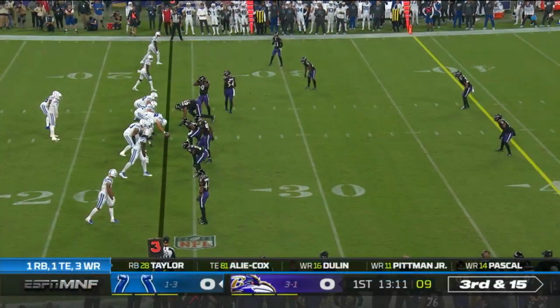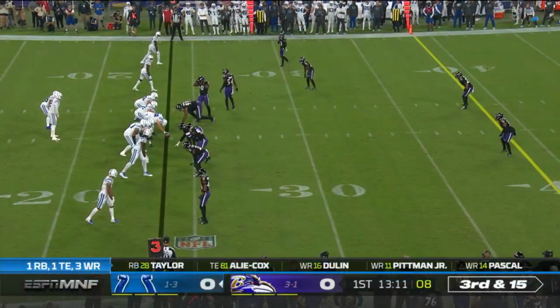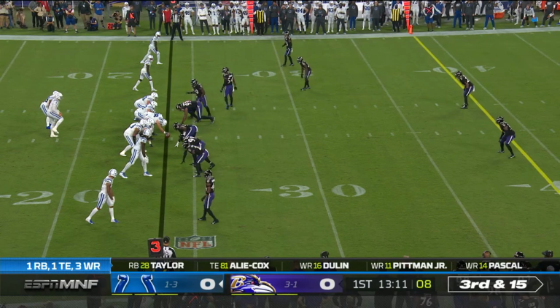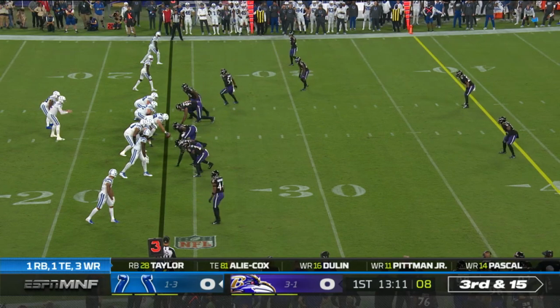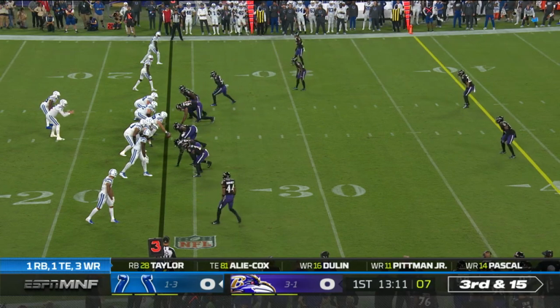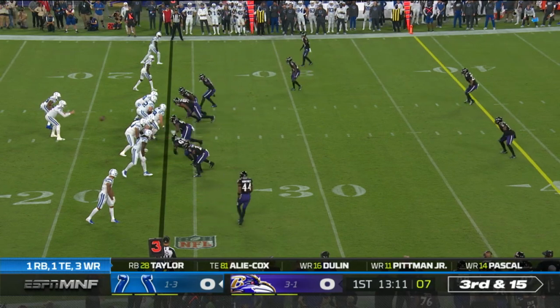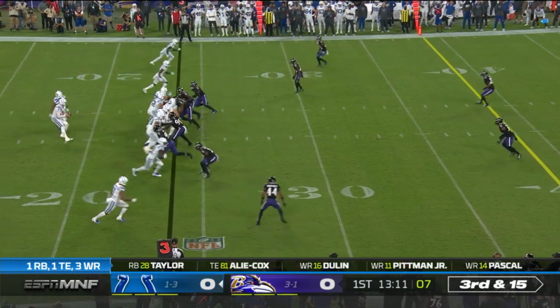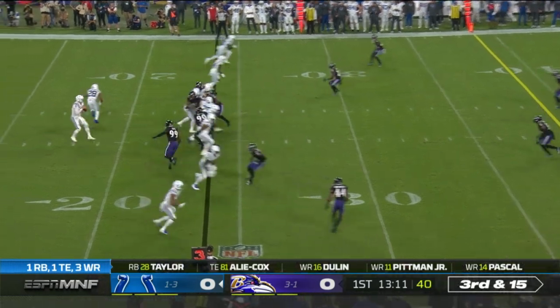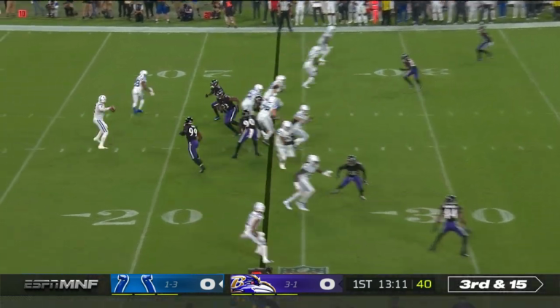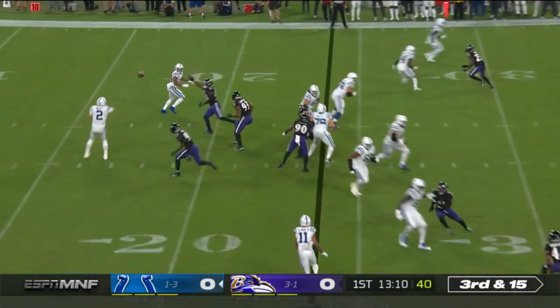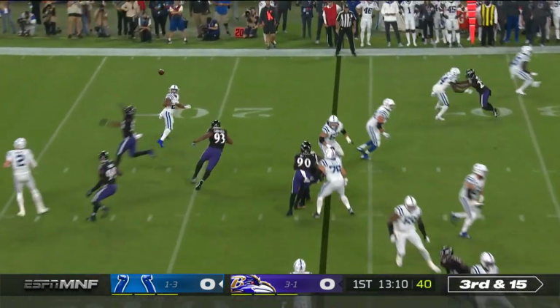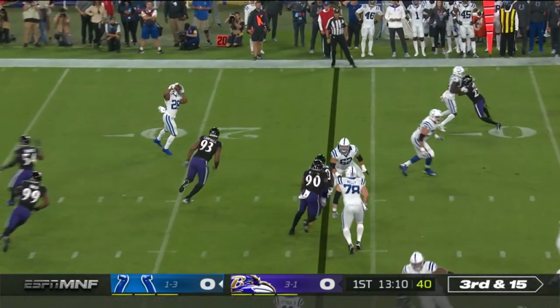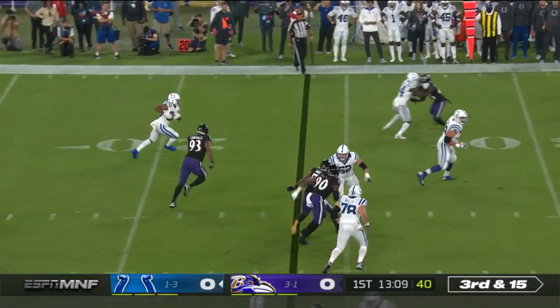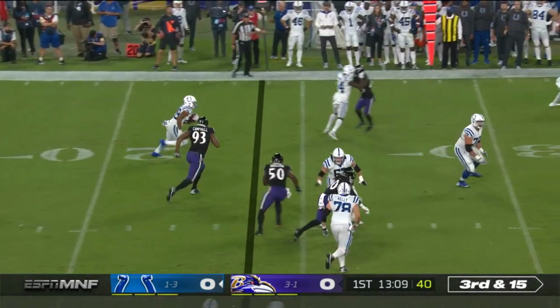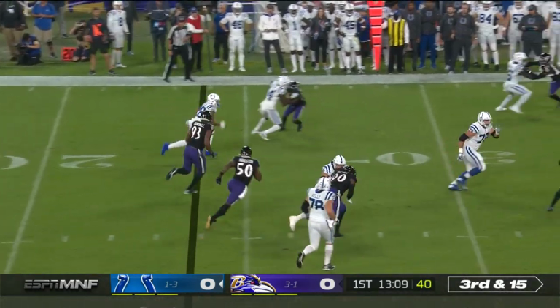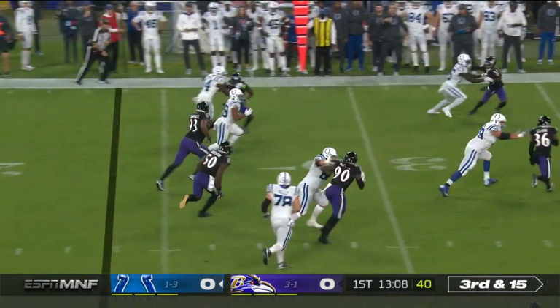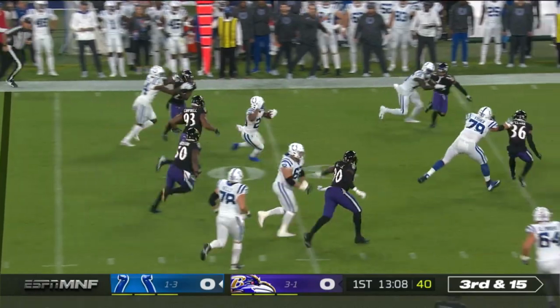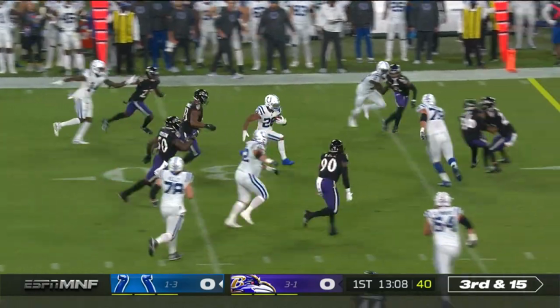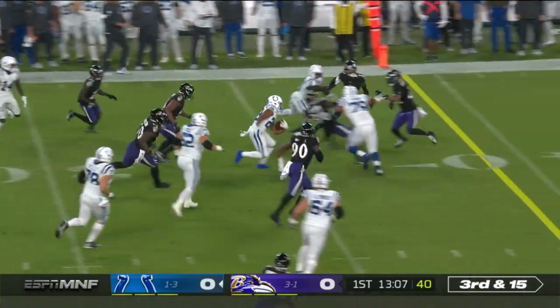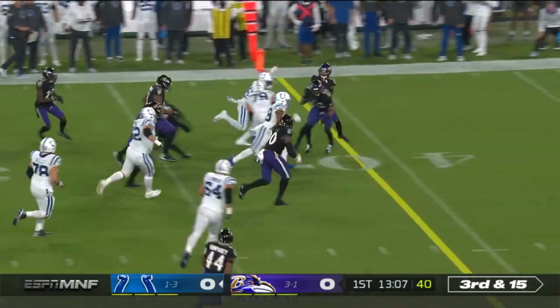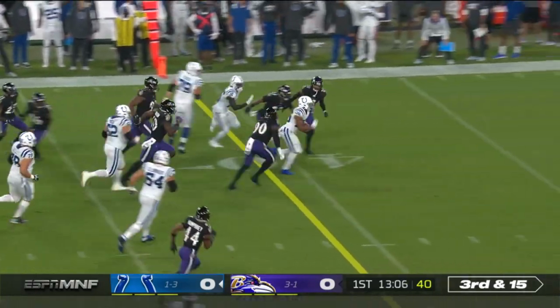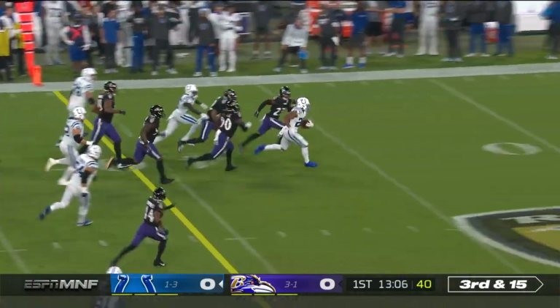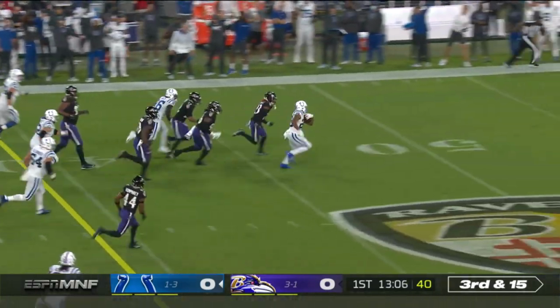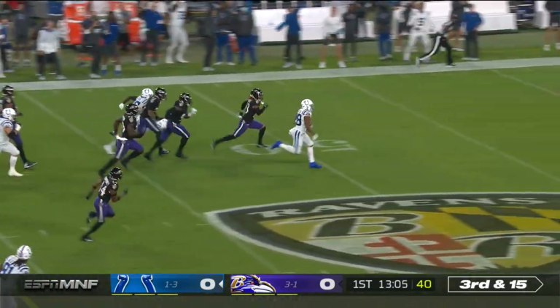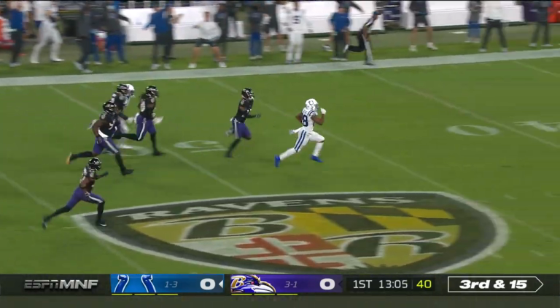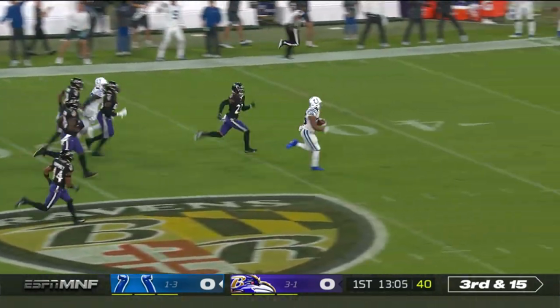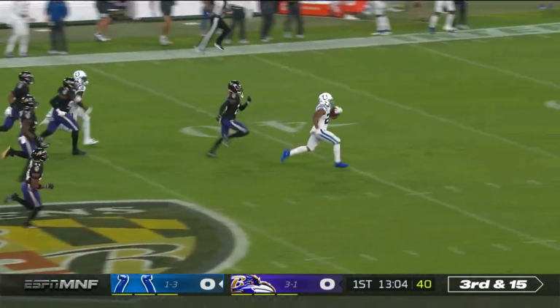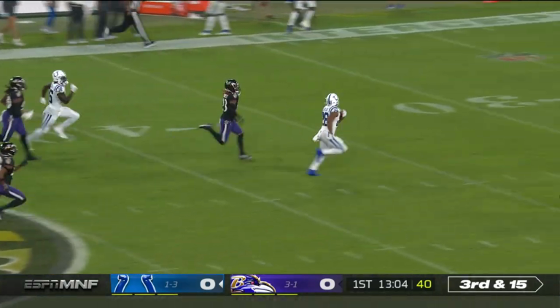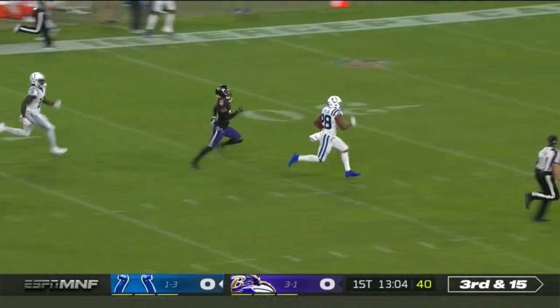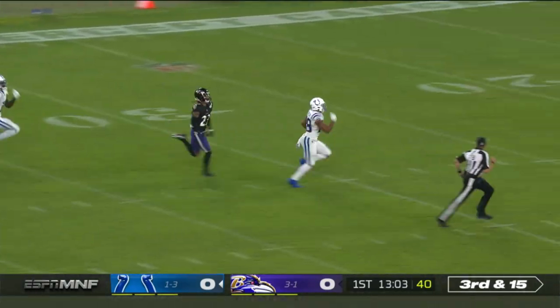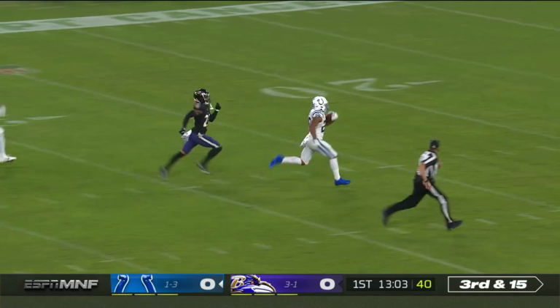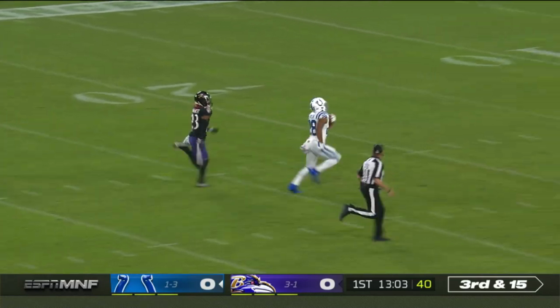Six defensive backs for Baltimore. Third and 15. He's trying to get it out to Taylor on the screen, gets some of the yardage back, and gets the first down, and rips it down the sideline.